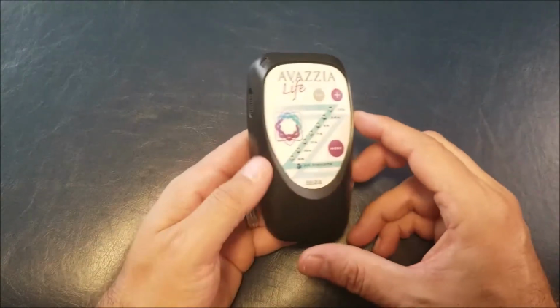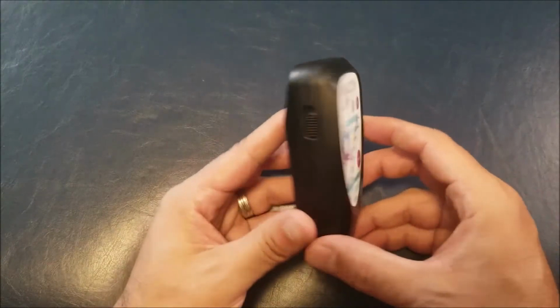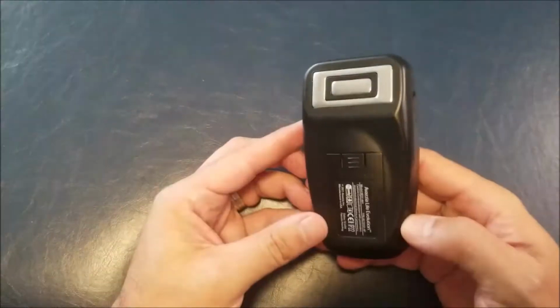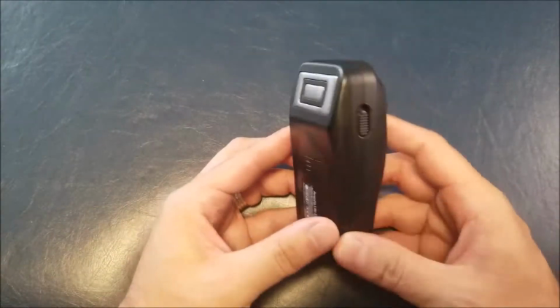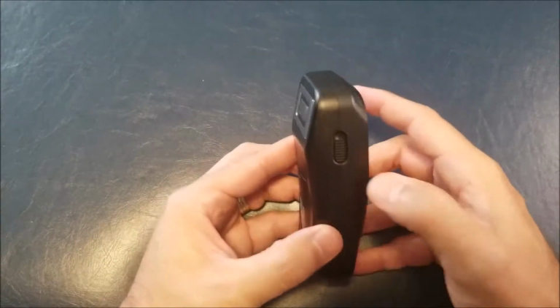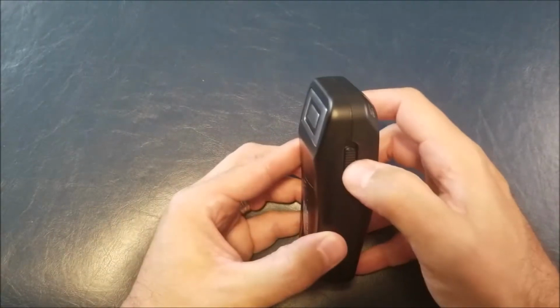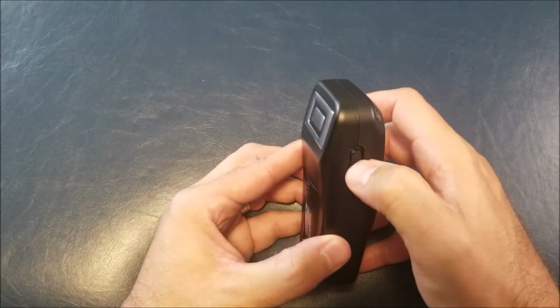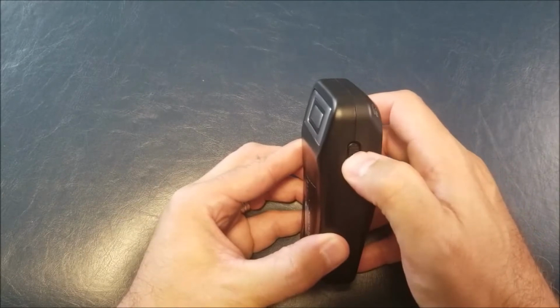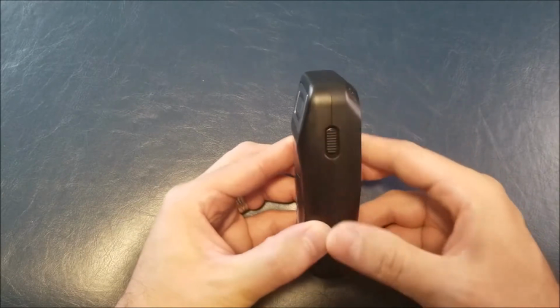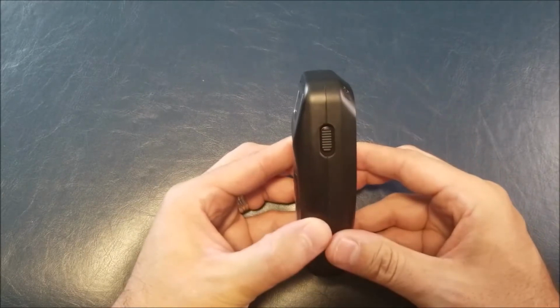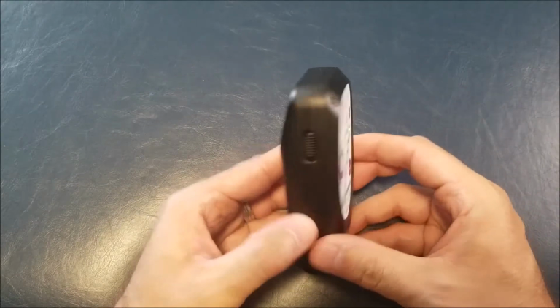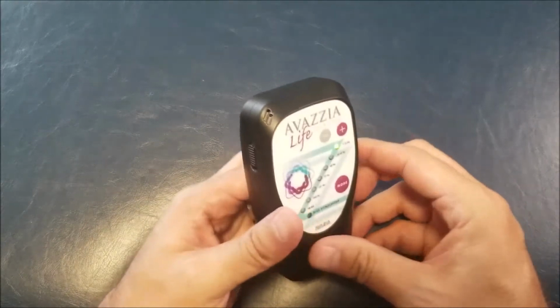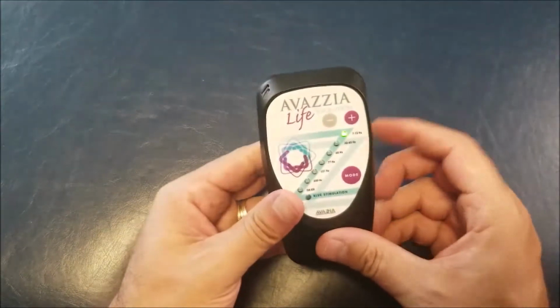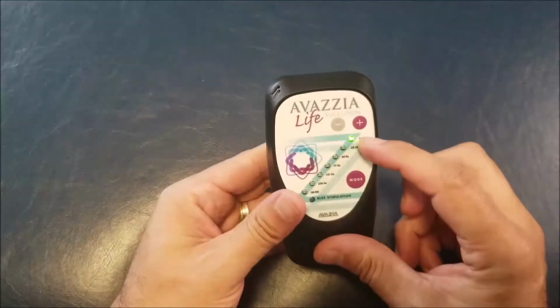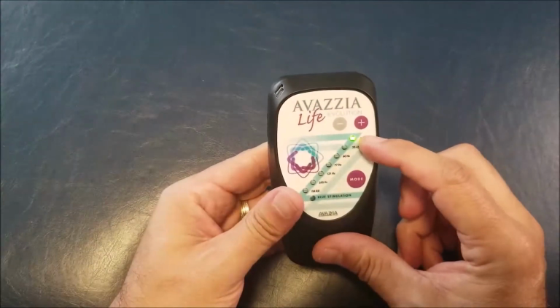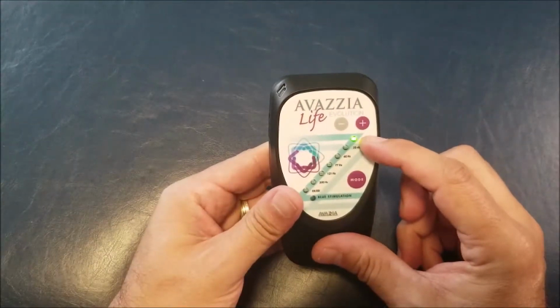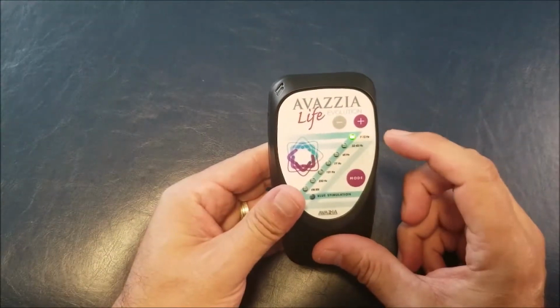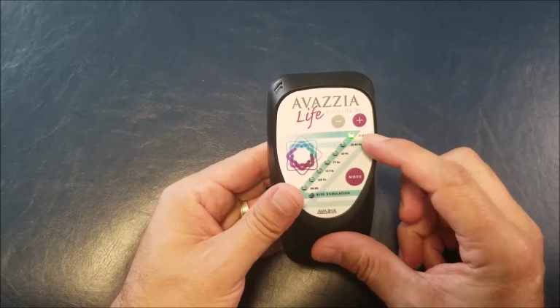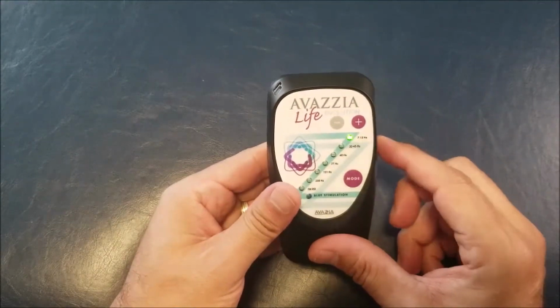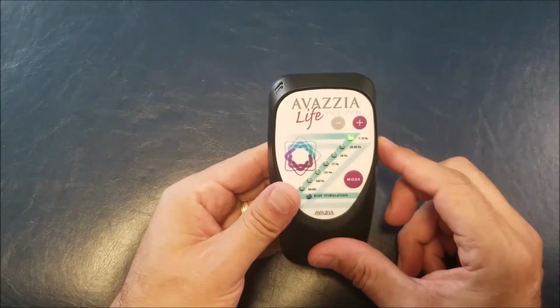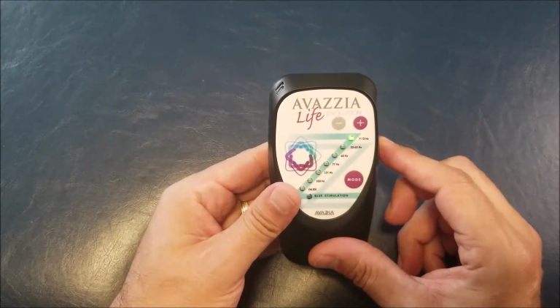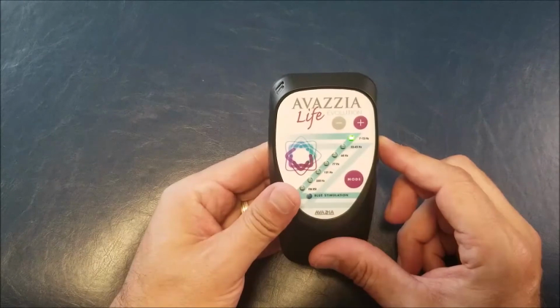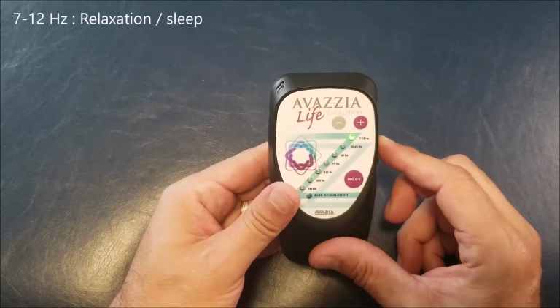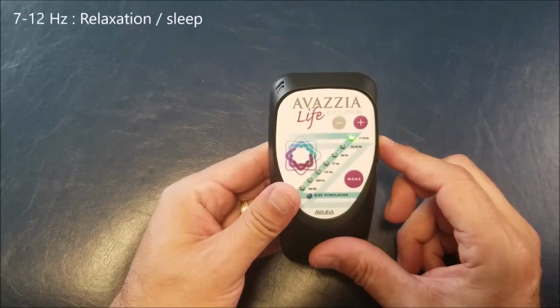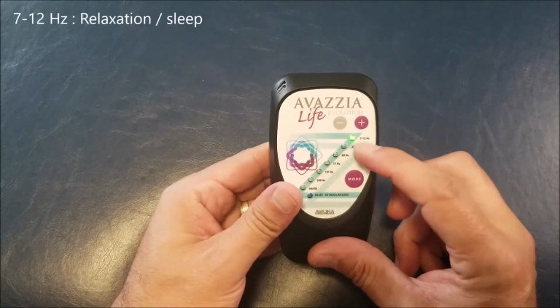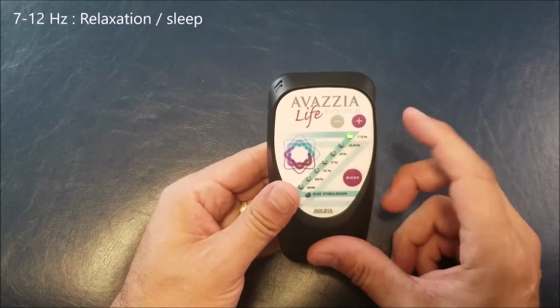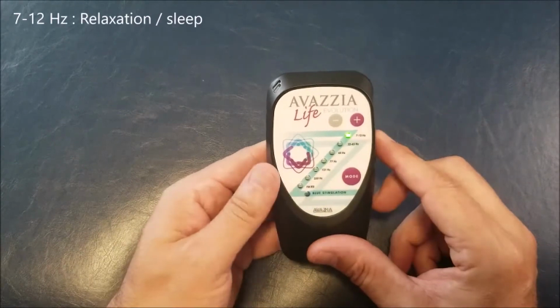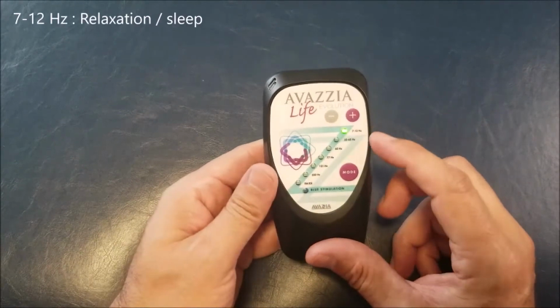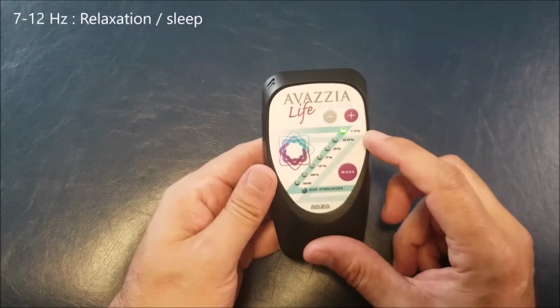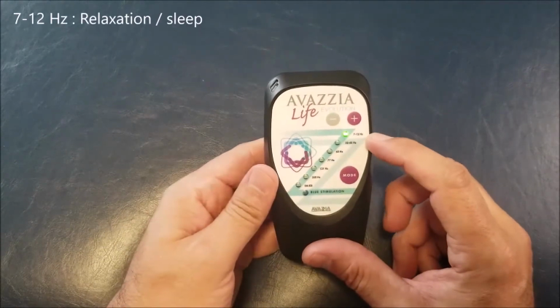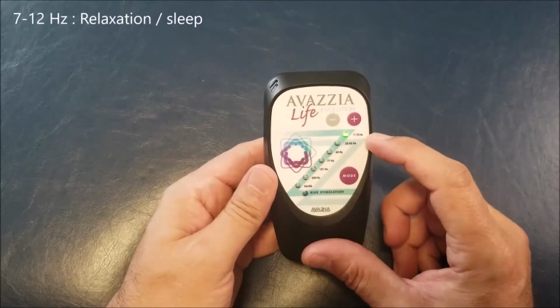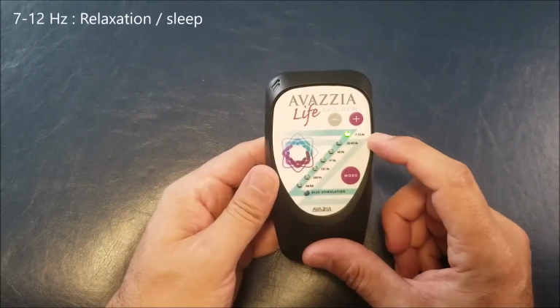First, on the side you can see the on/off switch, so you just need to turn it on. By default you'll get one beep and the first mode — 7 to 12 Hertz — will light up. This first mode is called Alpha.